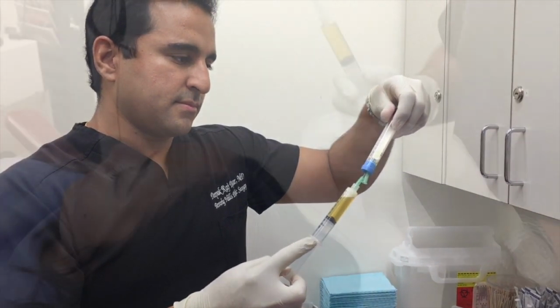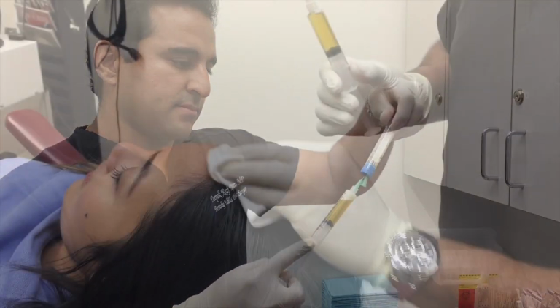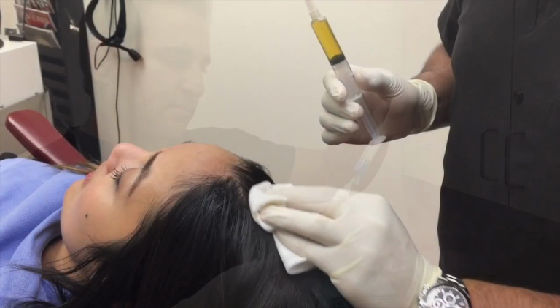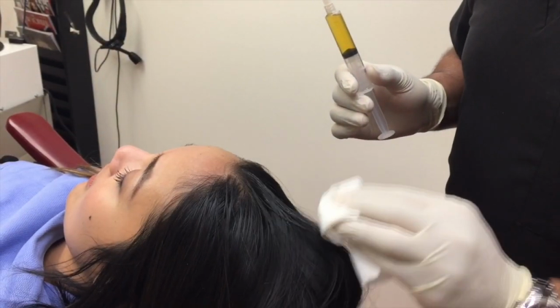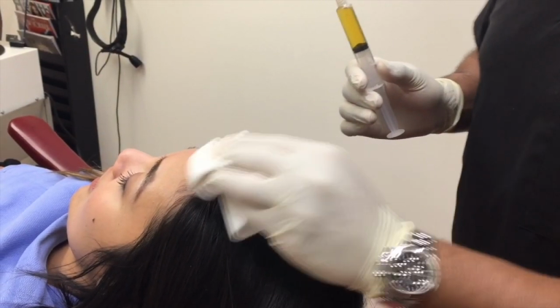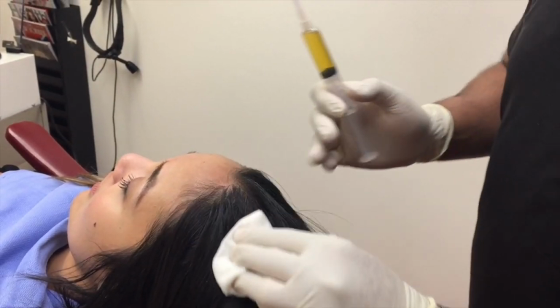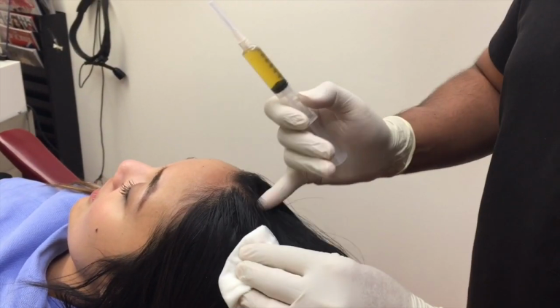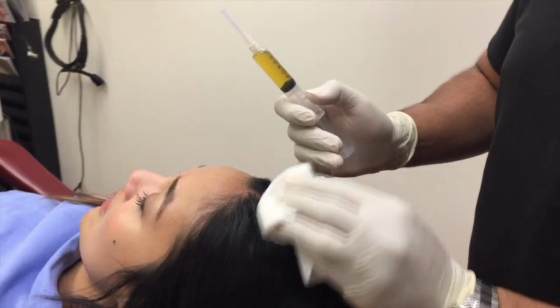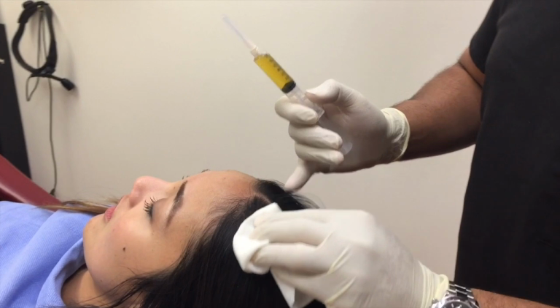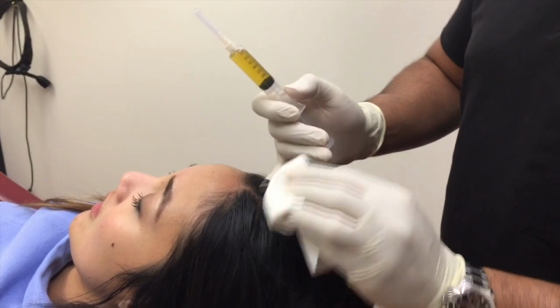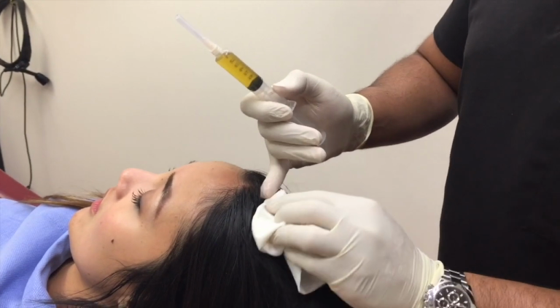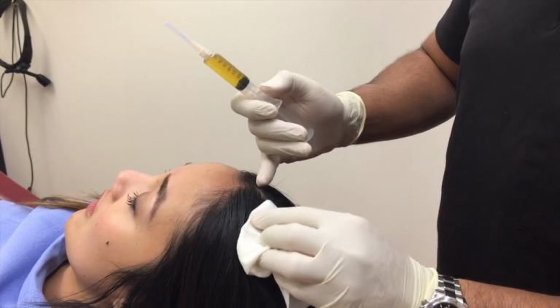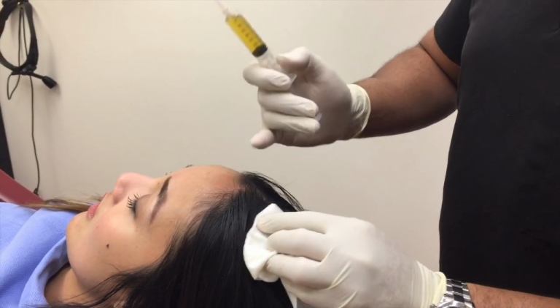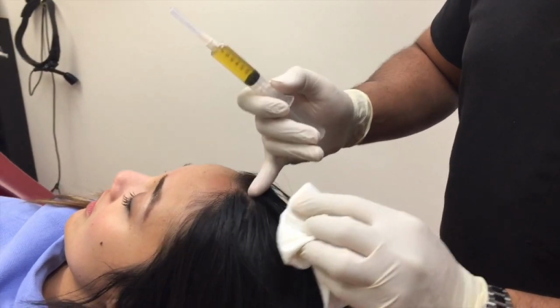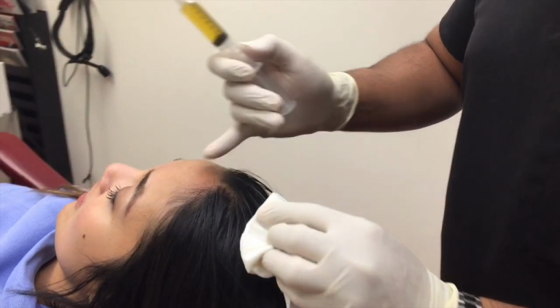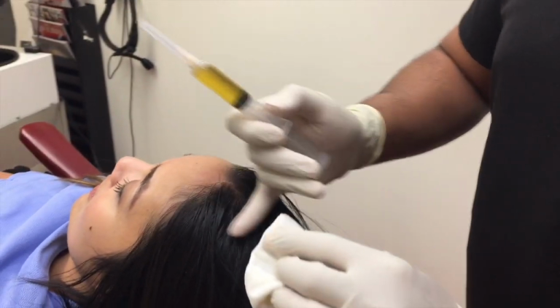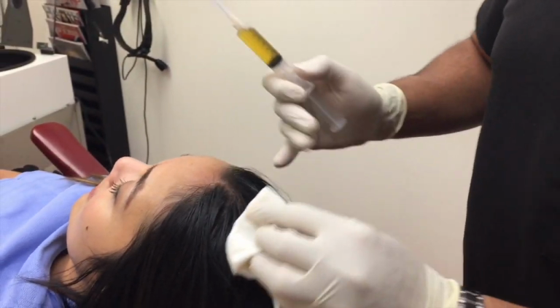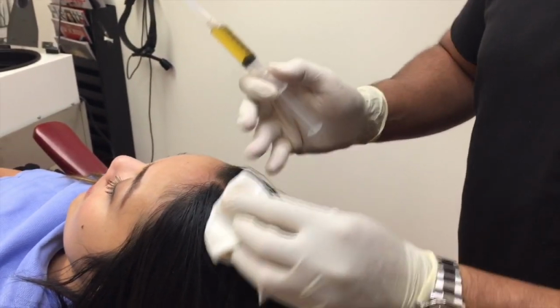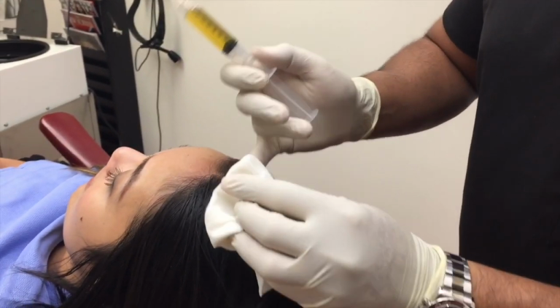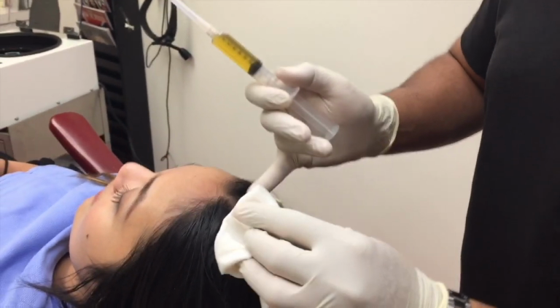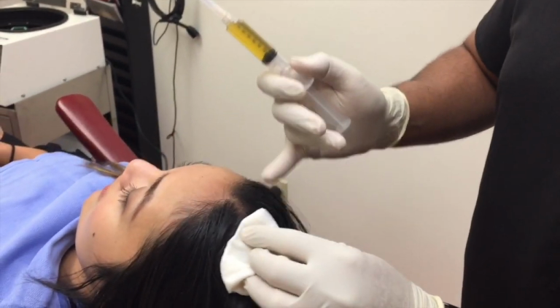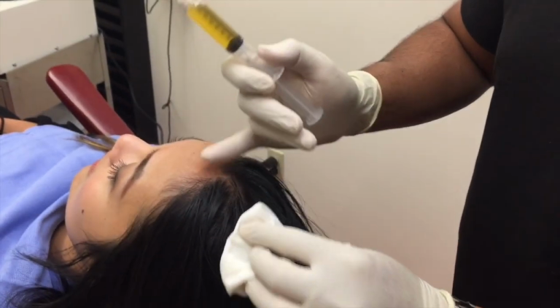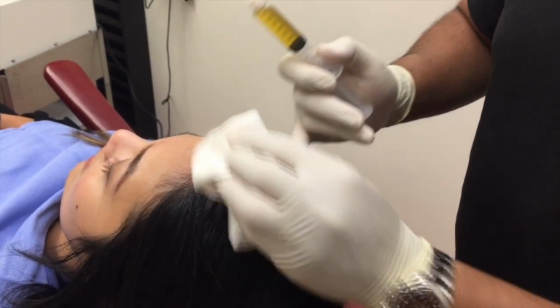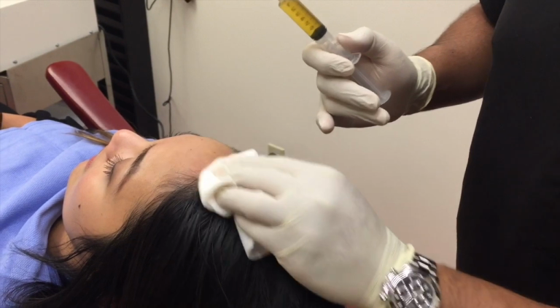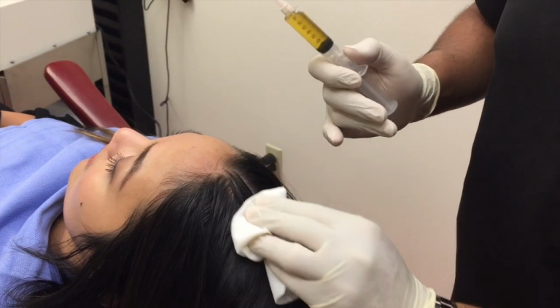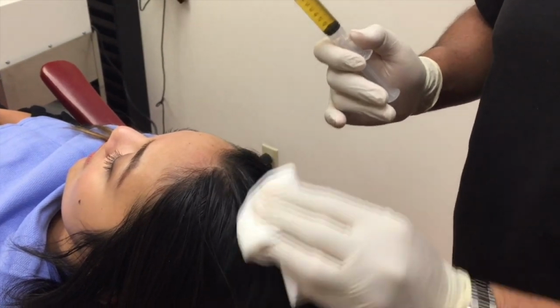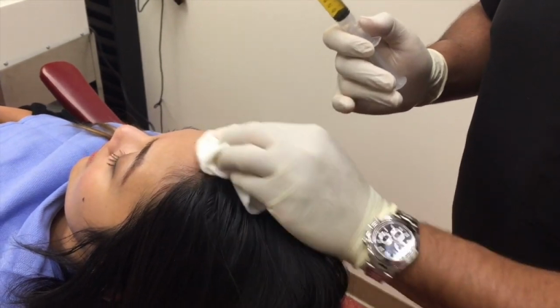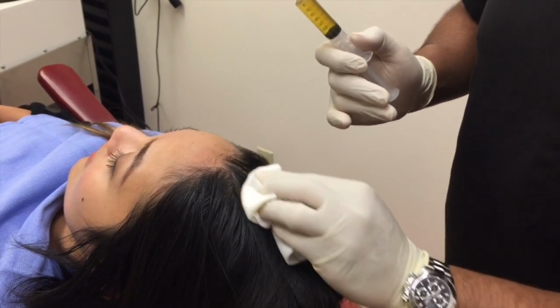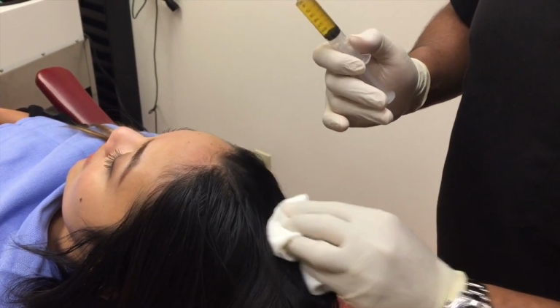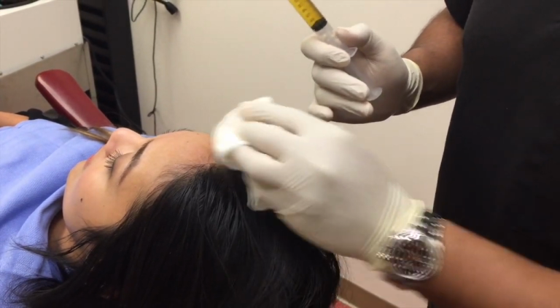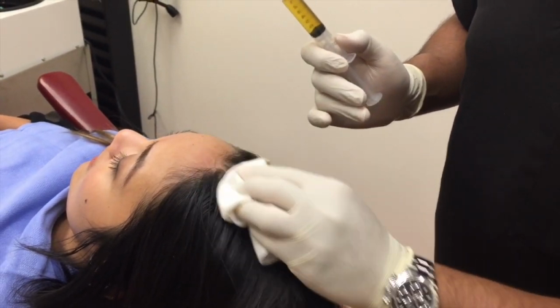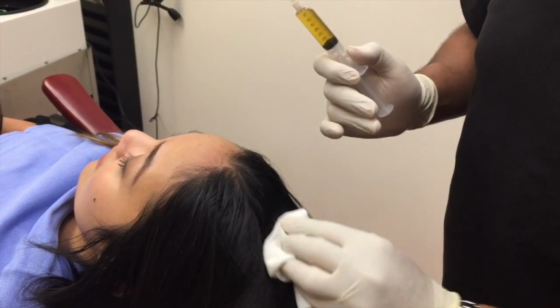Then we clean the area that we are going to inject. You notice here we have a little bit of thinning, so we are going to inject in this area and all around for a diffusion component to help stimulate the scalp to be healthier and regrow the hair stronger.